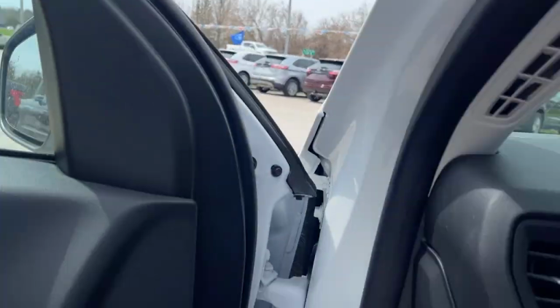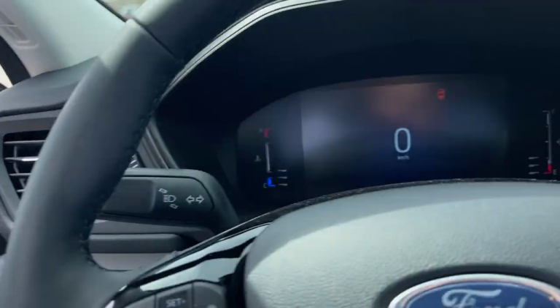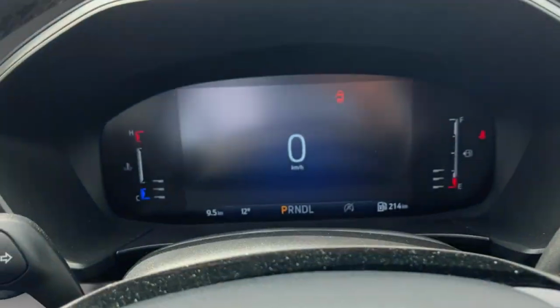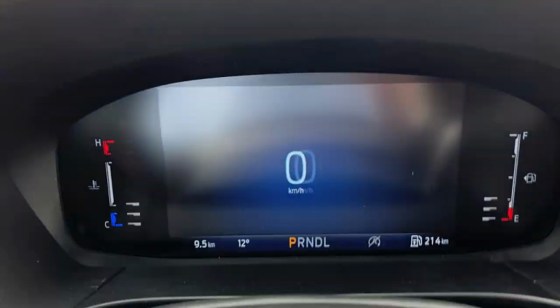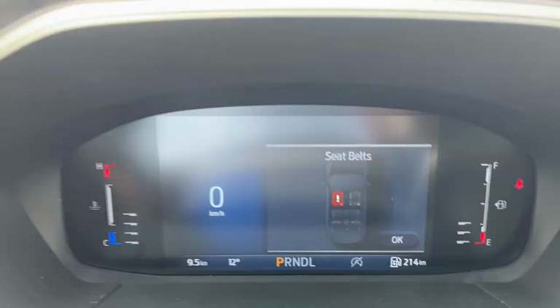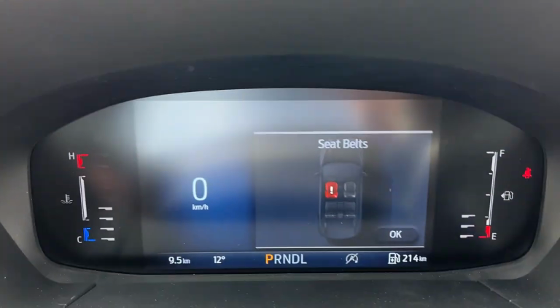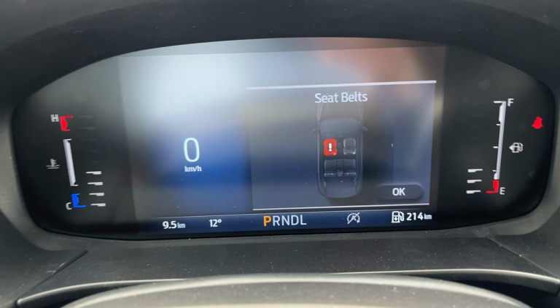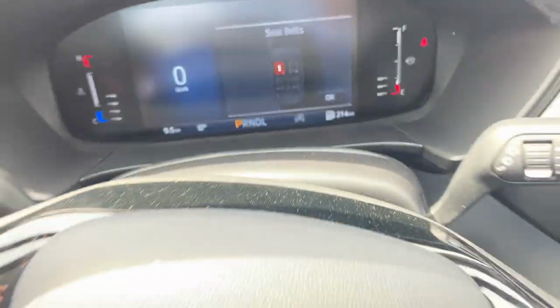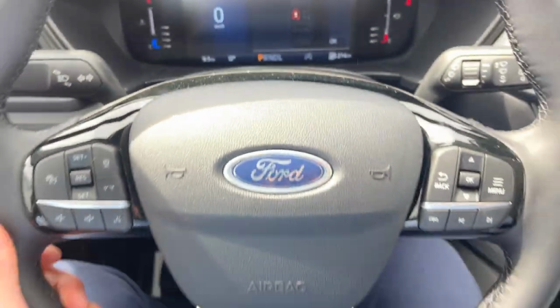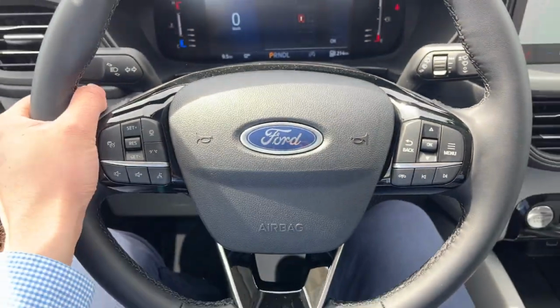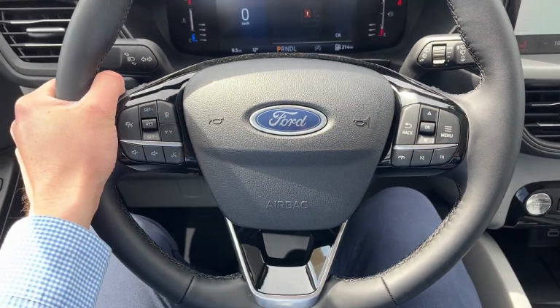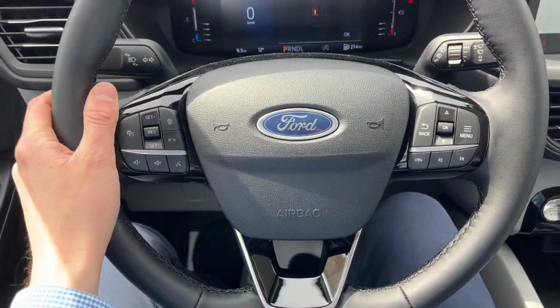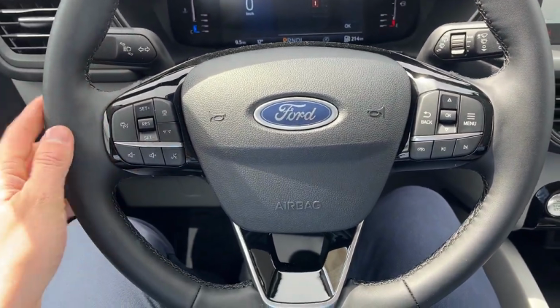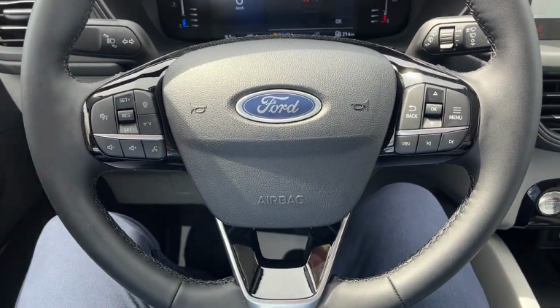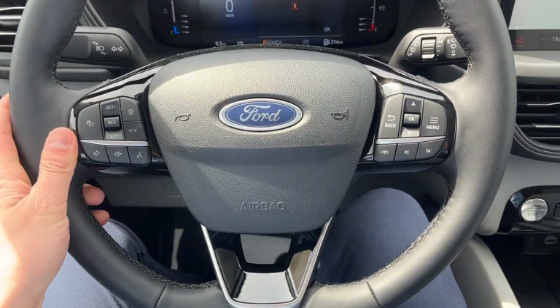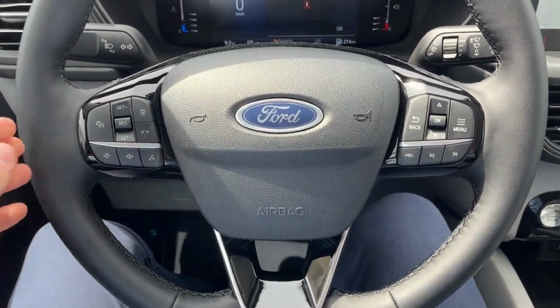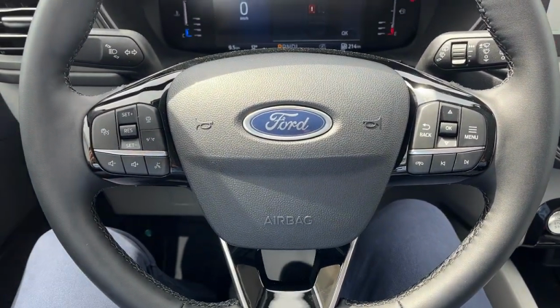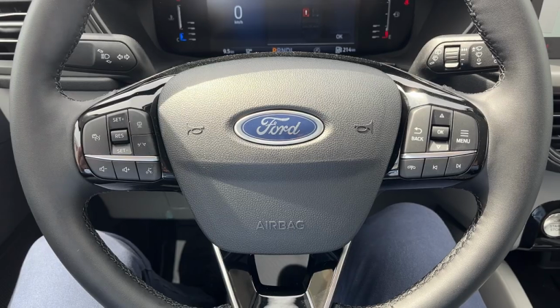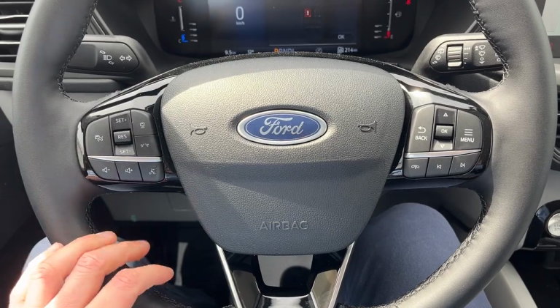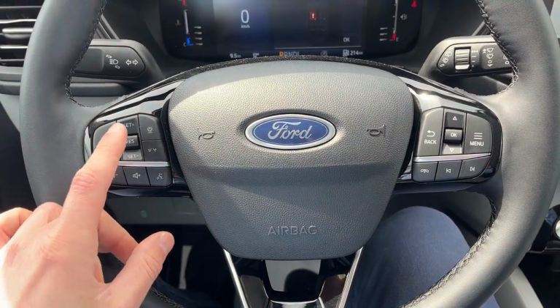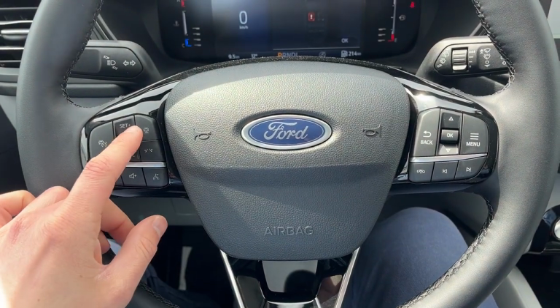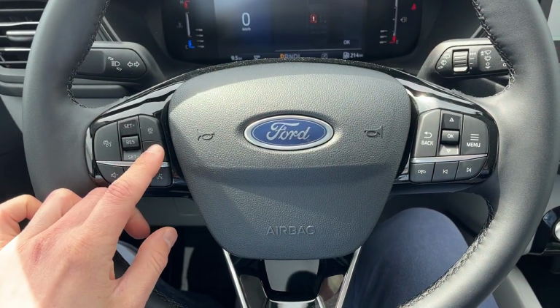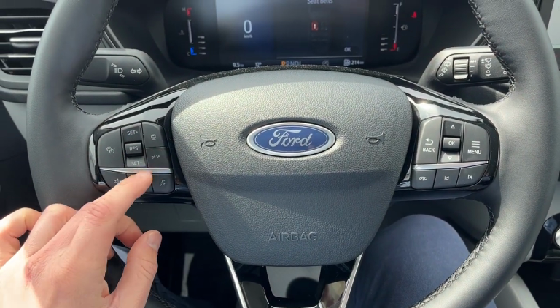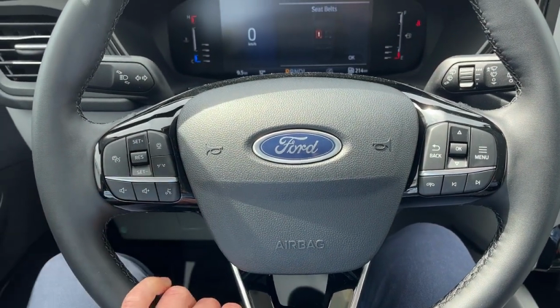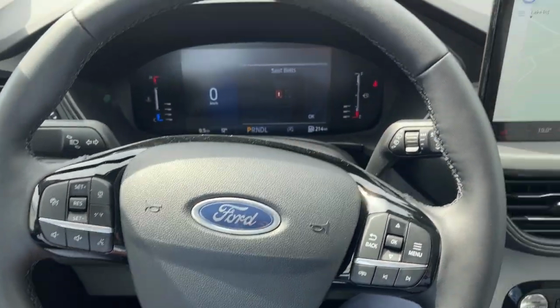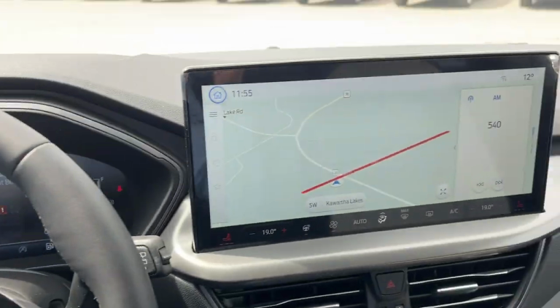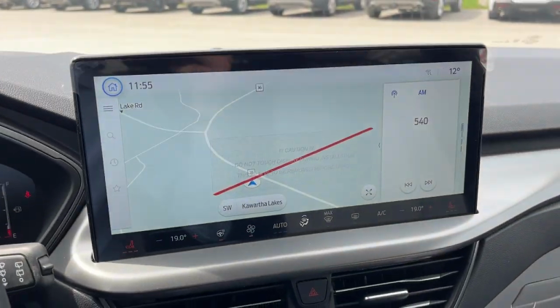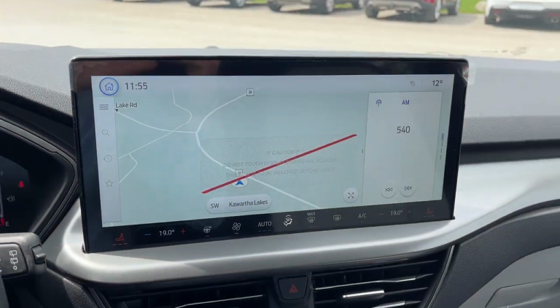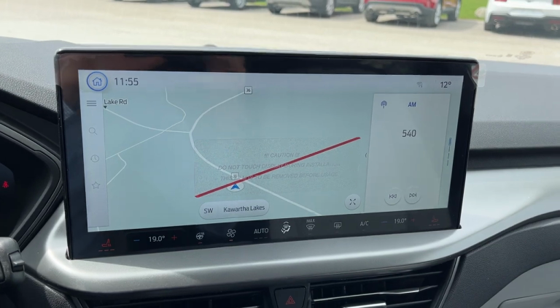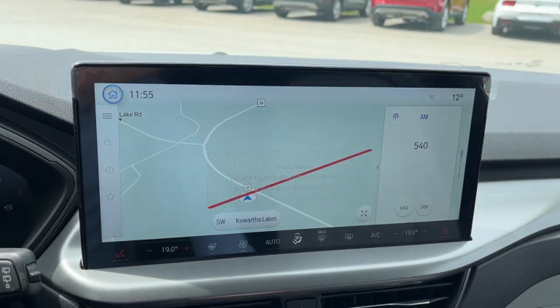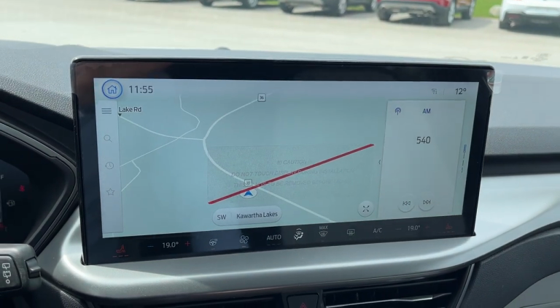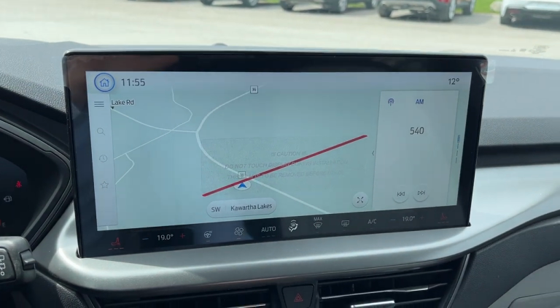Stepping into the vehicle, there's a customizable digital display right behind the steering wheel. The steering wheel is really comfortable — it is heated. You also have the tech package number one on here, so you do have adaptive cruise control and a lane keeping system, as well as connected navigation on your 13.2-inch center display.